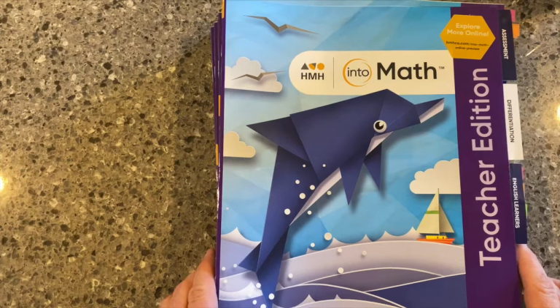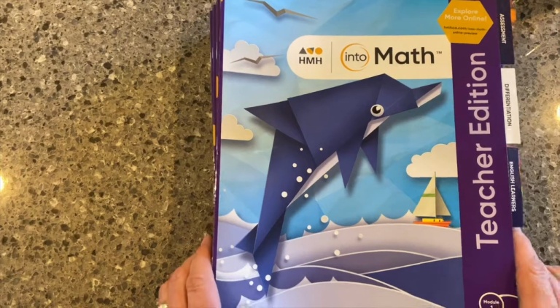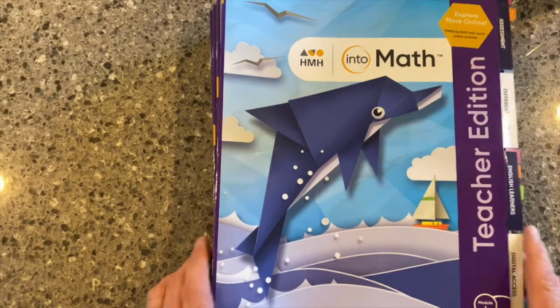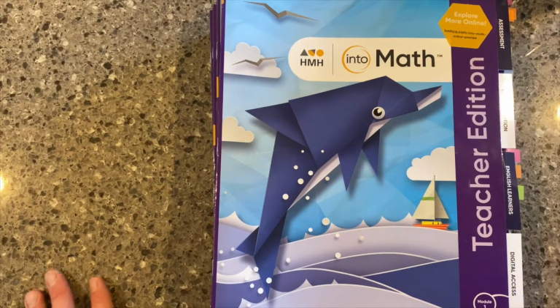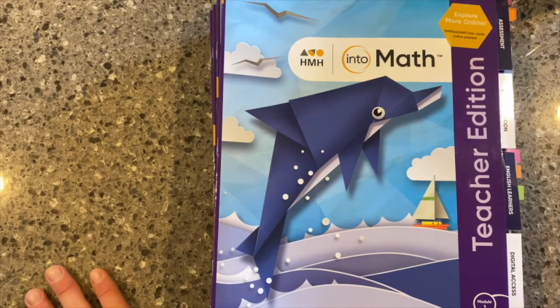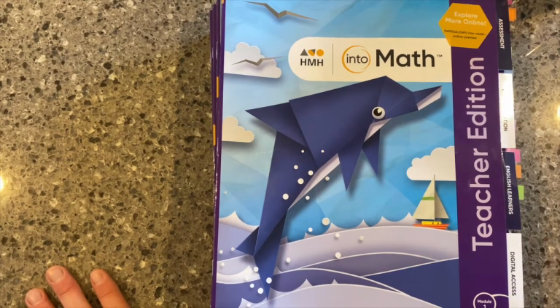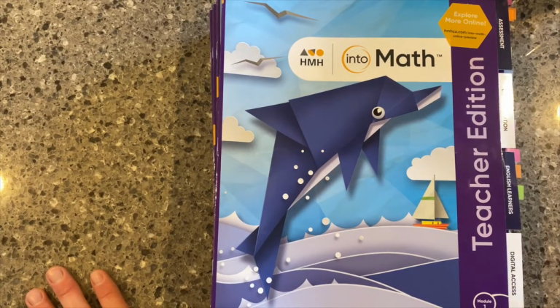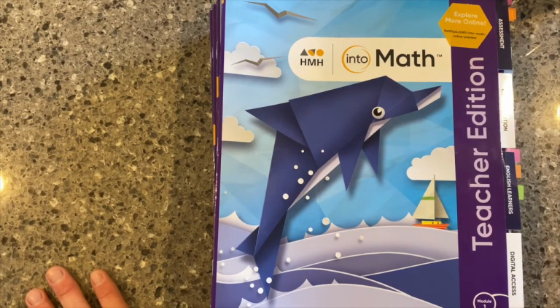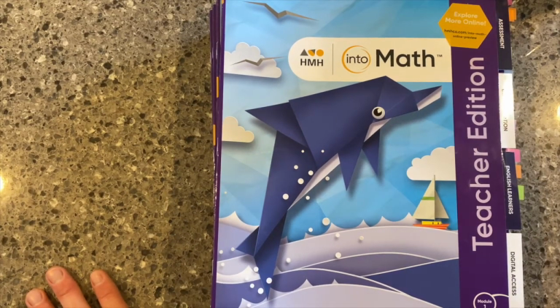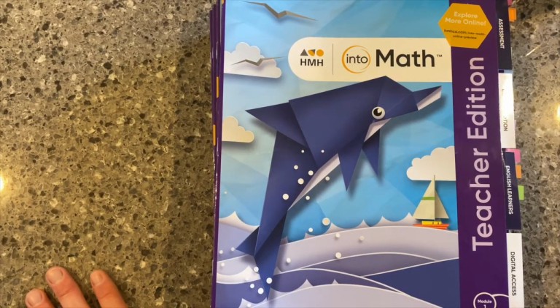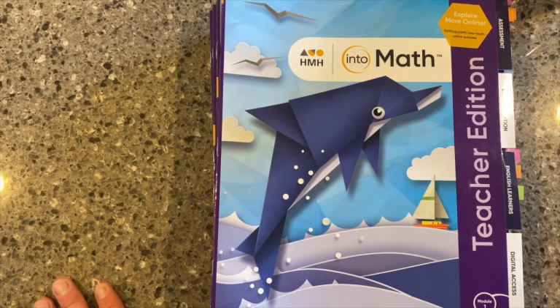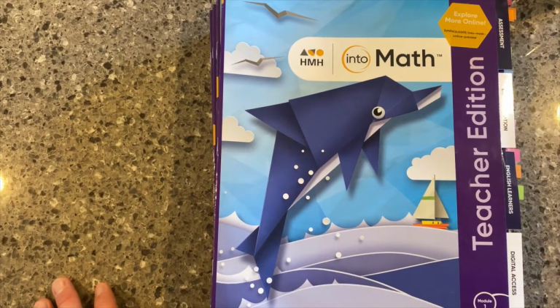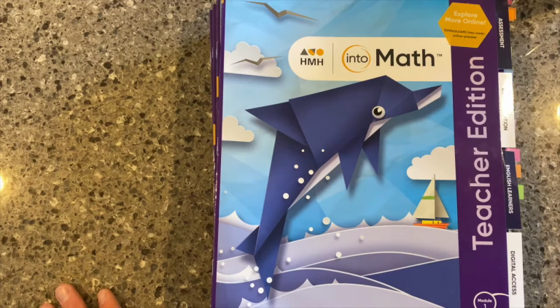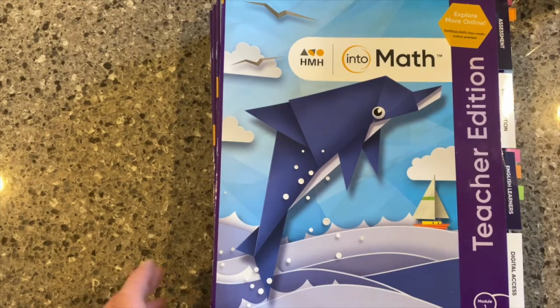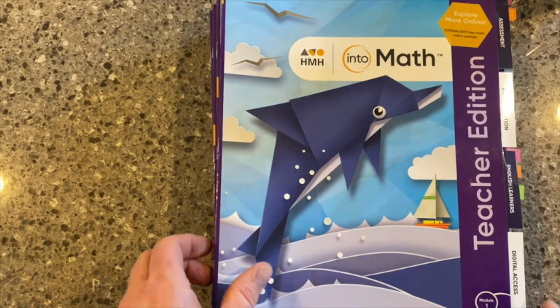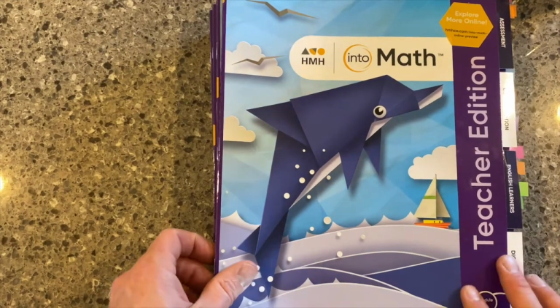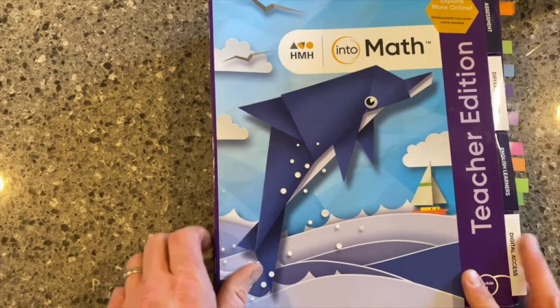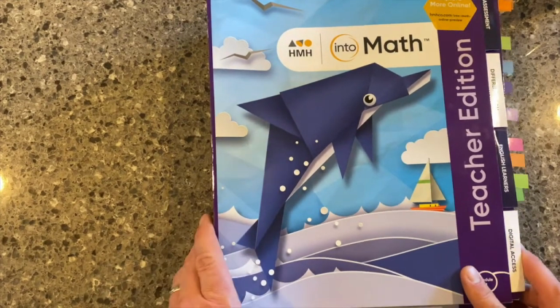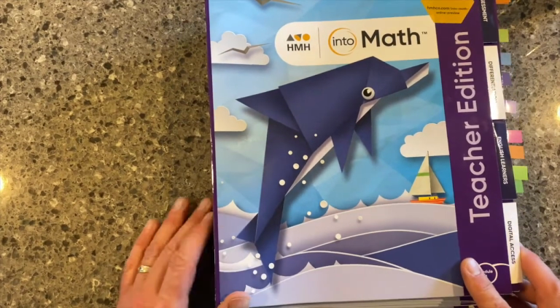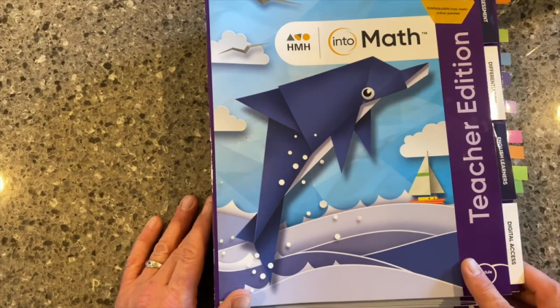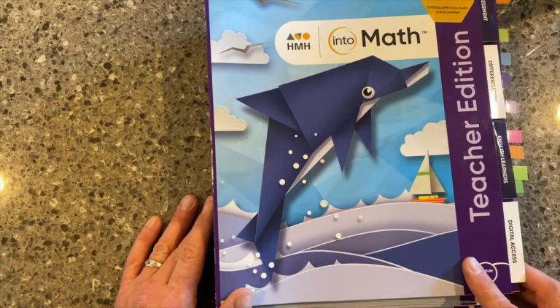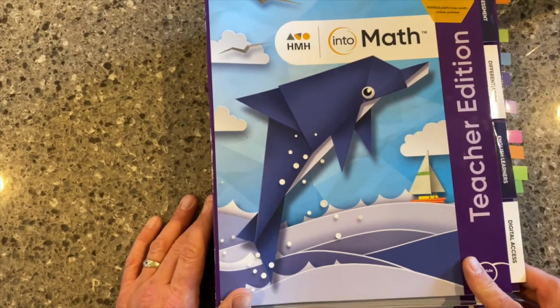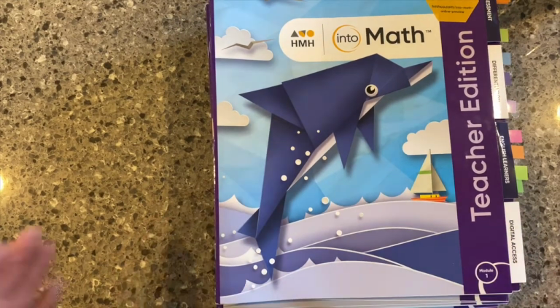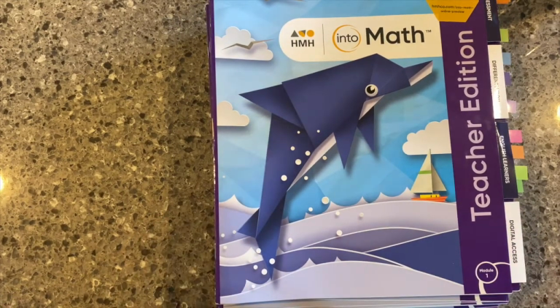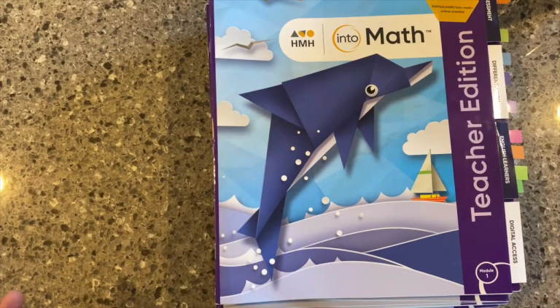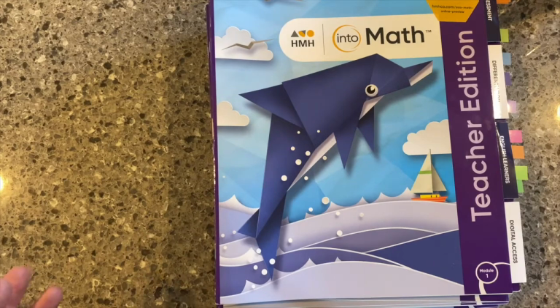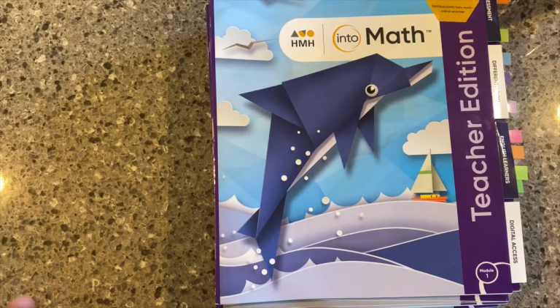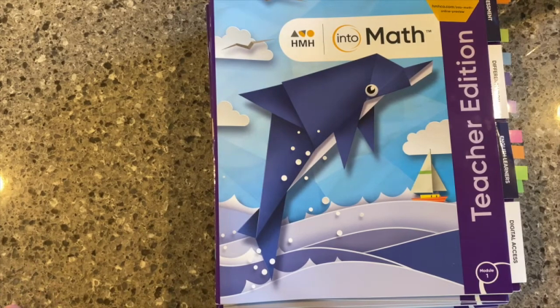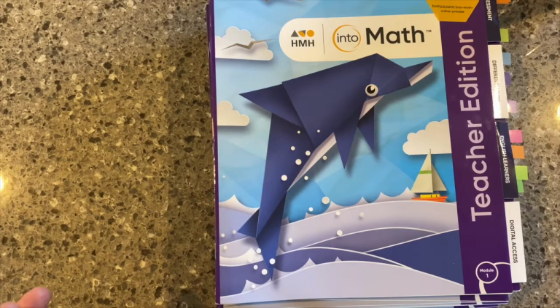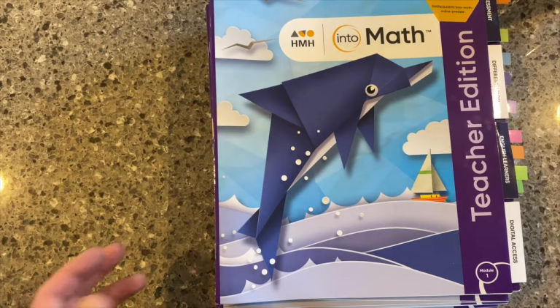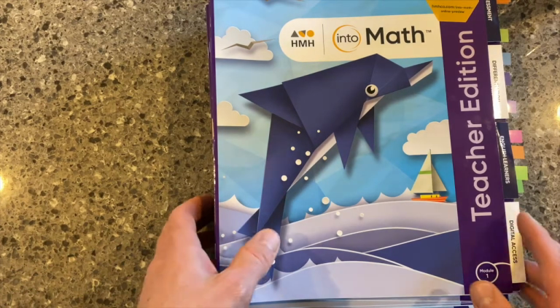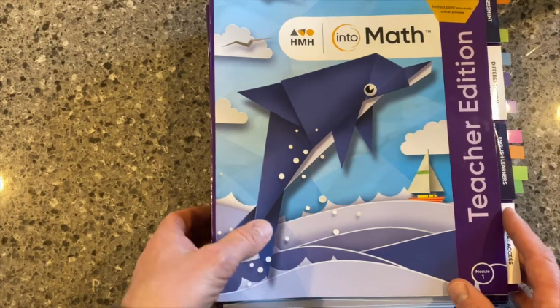Hi, everyone. Jason Luebke, Global Solutions Specialist with Houghton Mifflin Harcourt. And I'm going to talk today about the Teacher's Edition for our Into Math series. And again, this is a continuation of our Into Math unboxing for grade three.